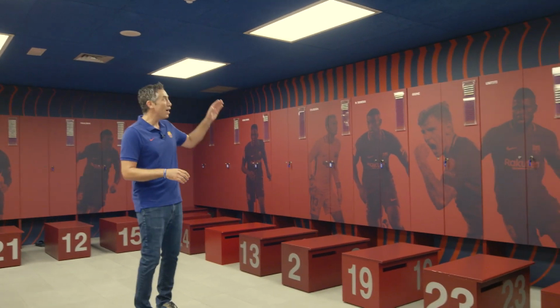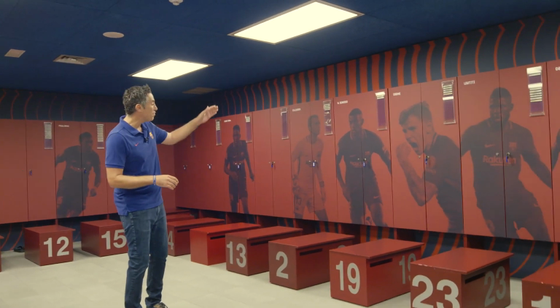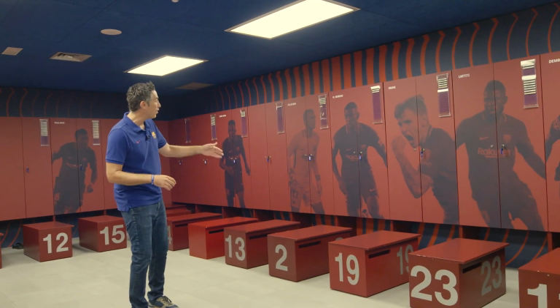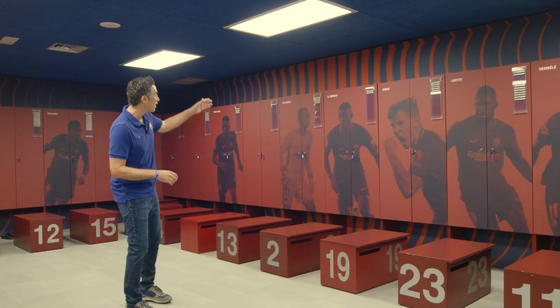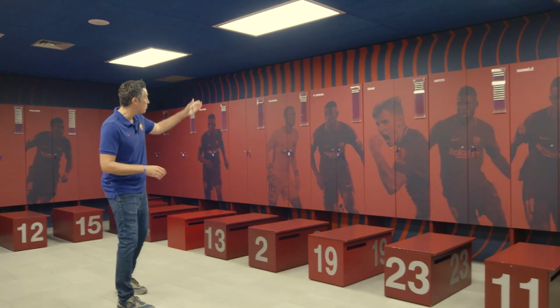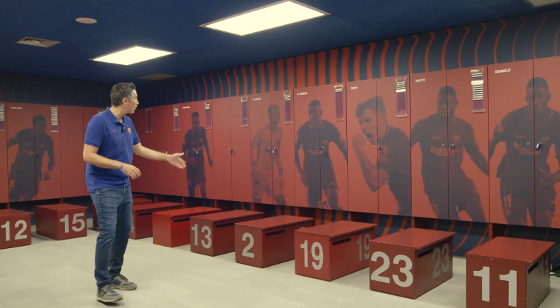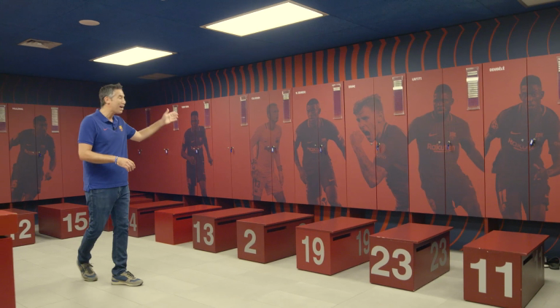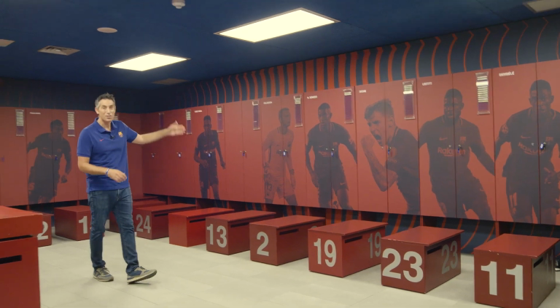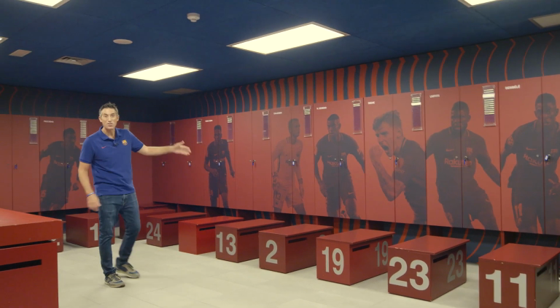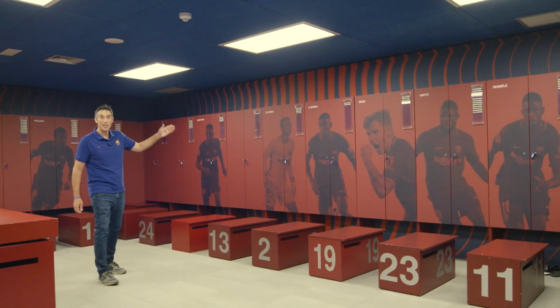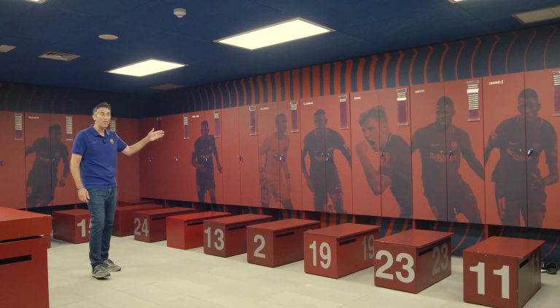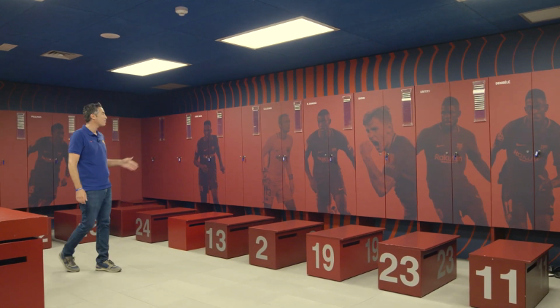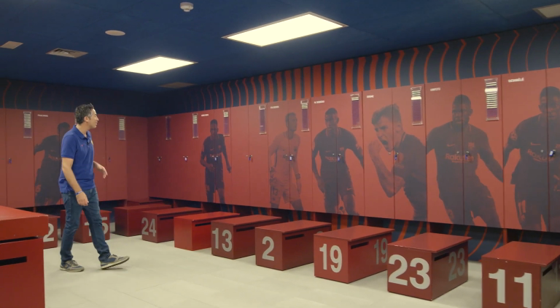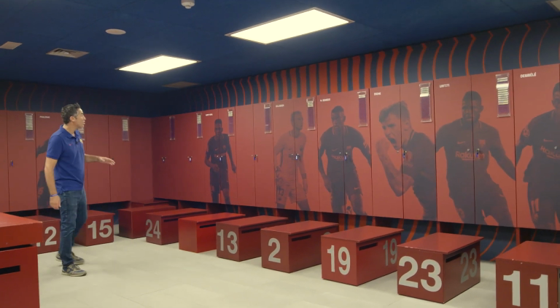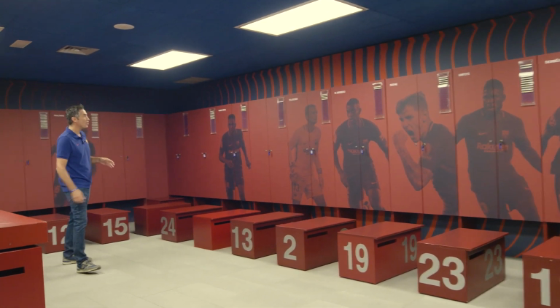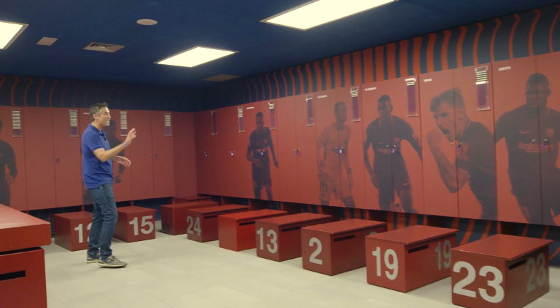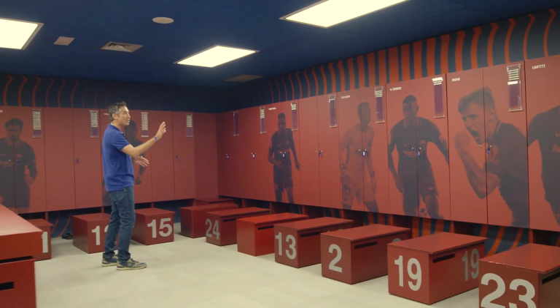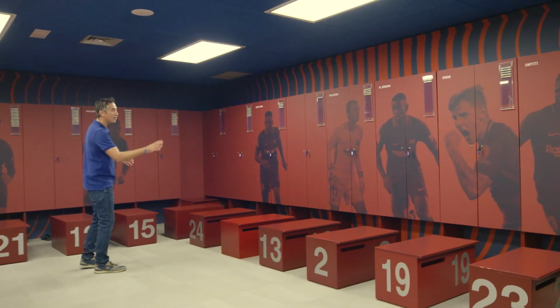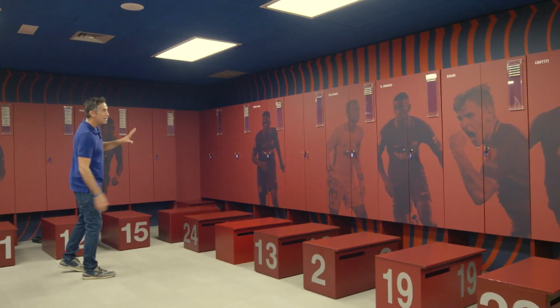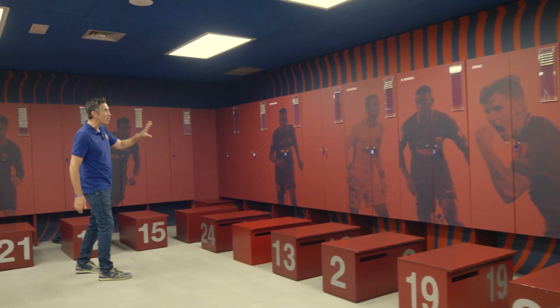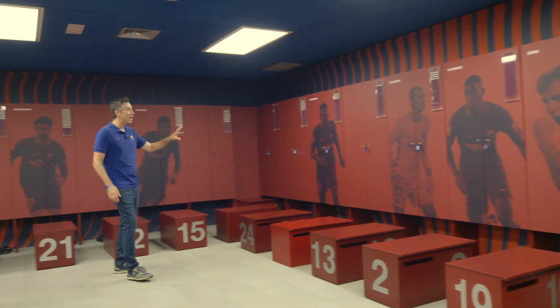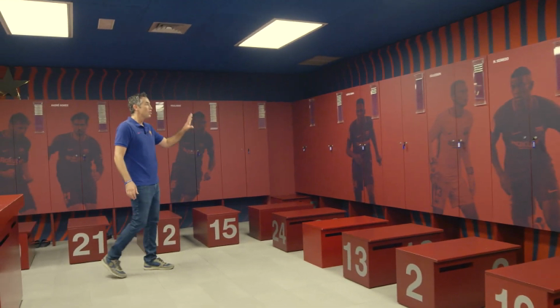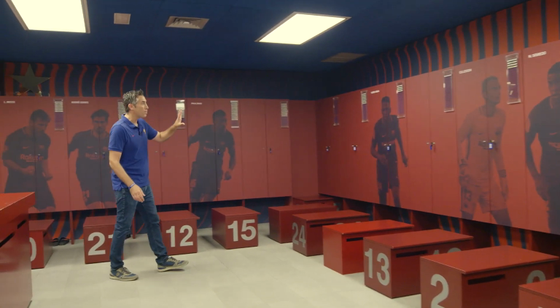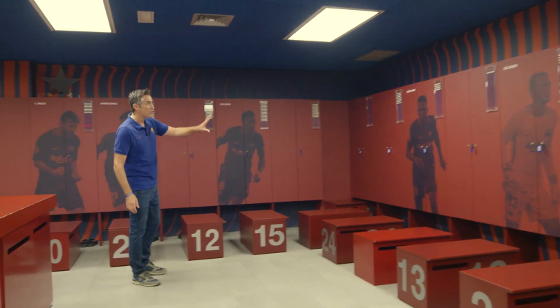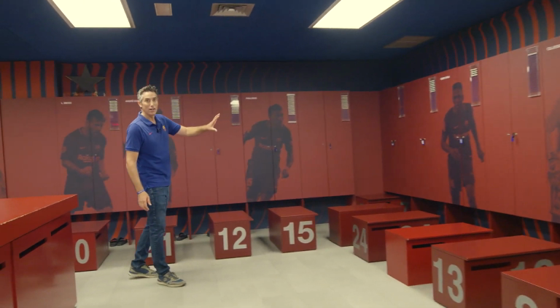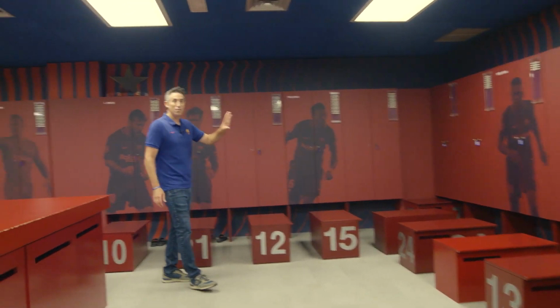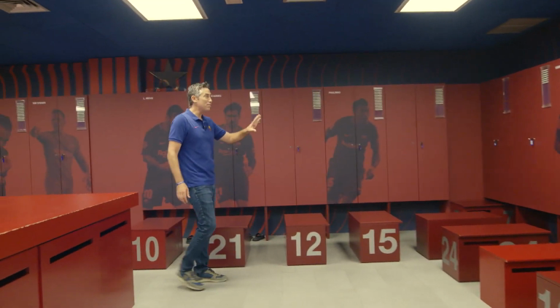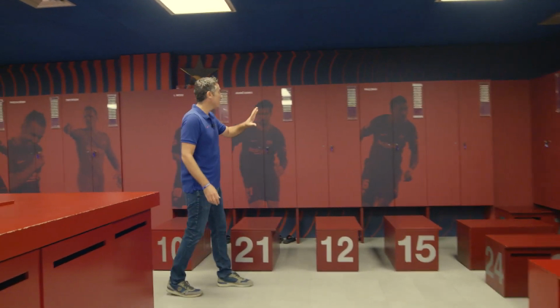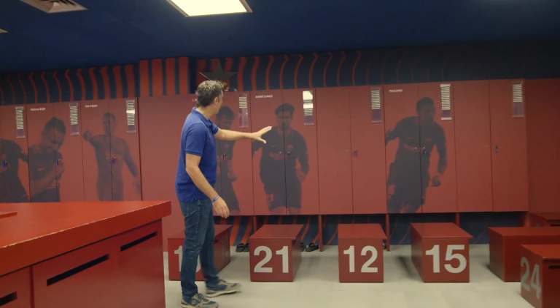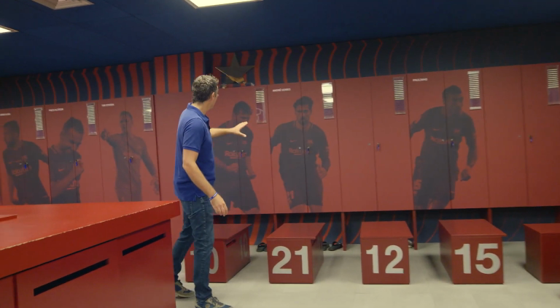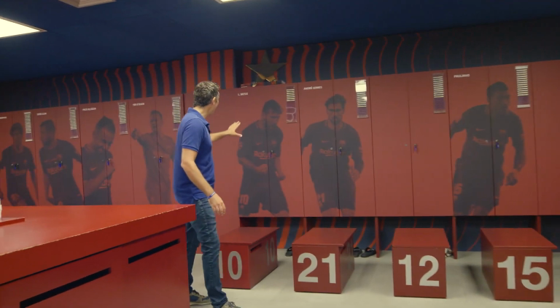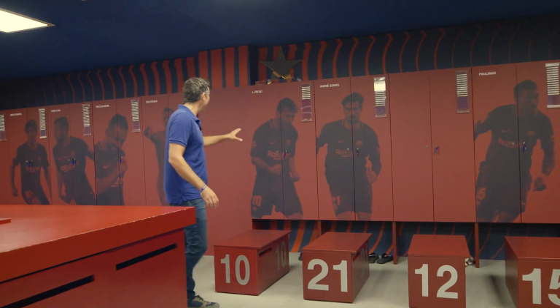Up above and below the lockers, we have vertical blau-grana stripes, just like on the Barca players' shirts. Each locker is personalized with the picture of every player, right here.